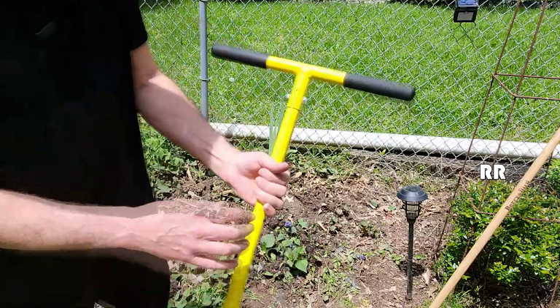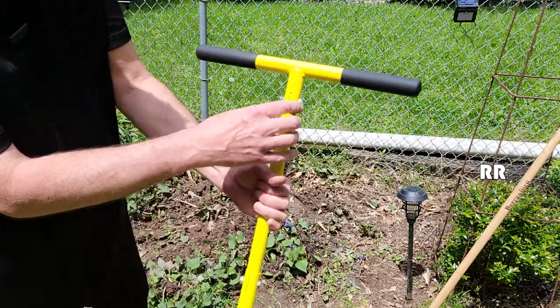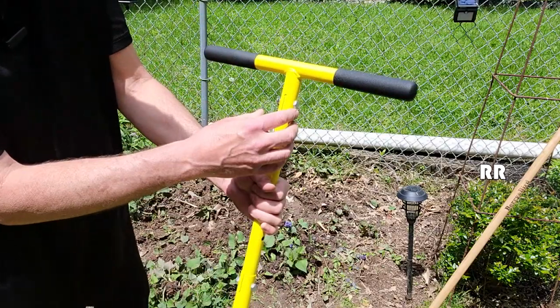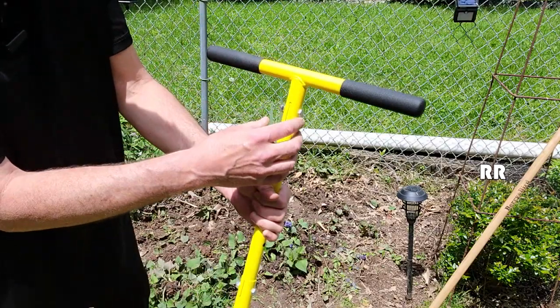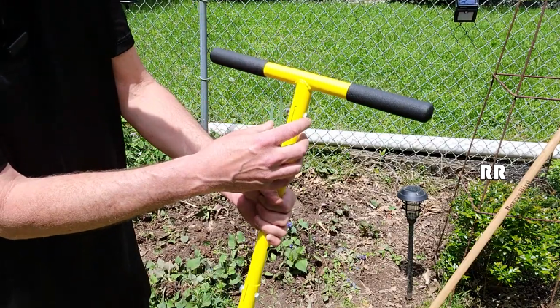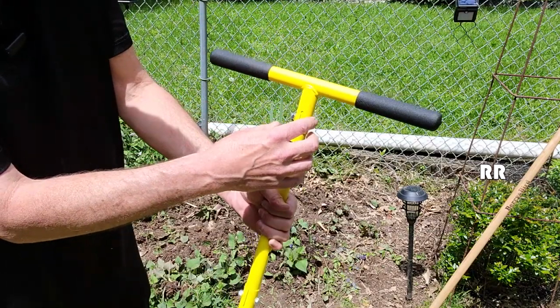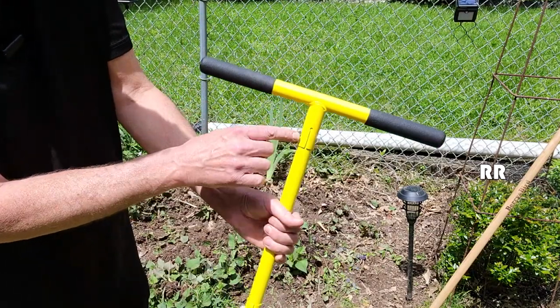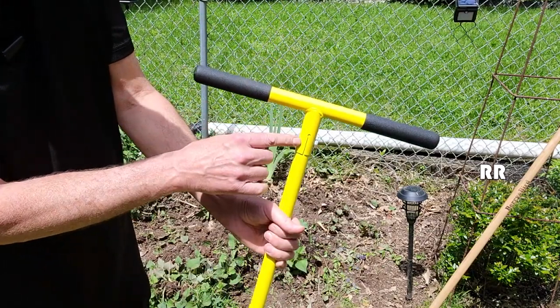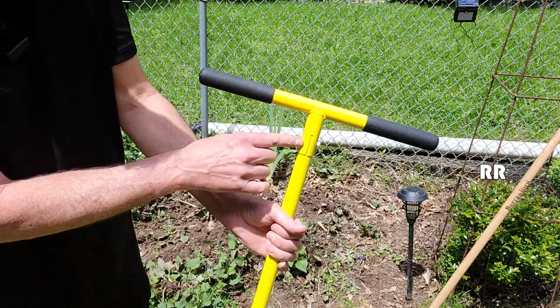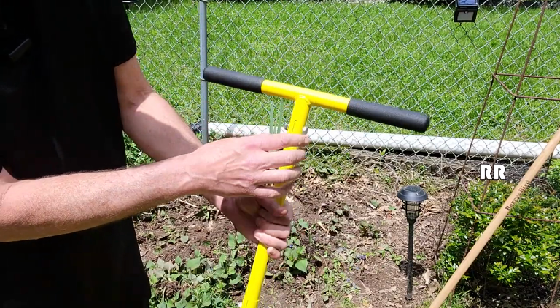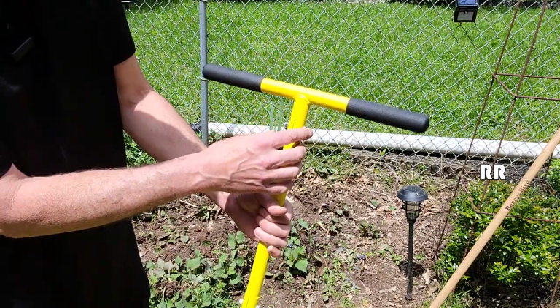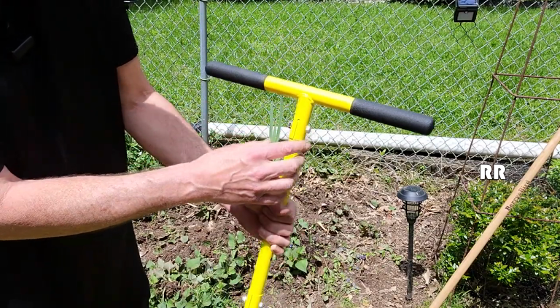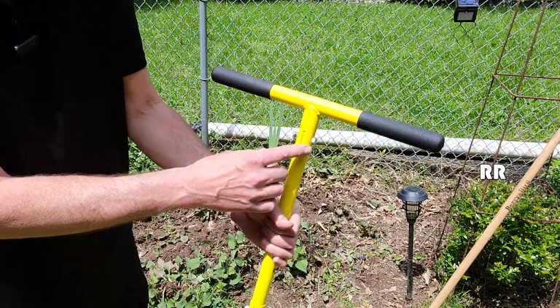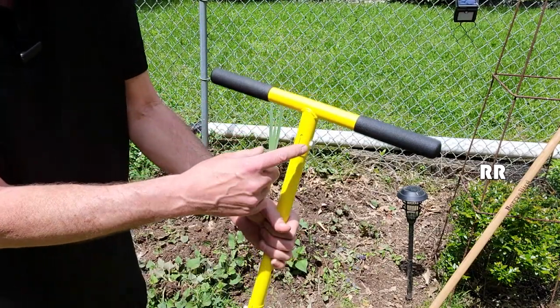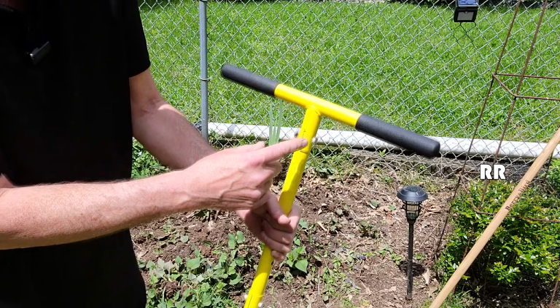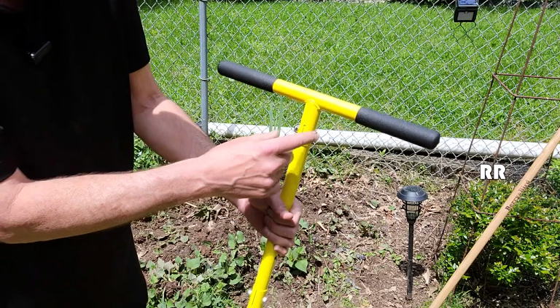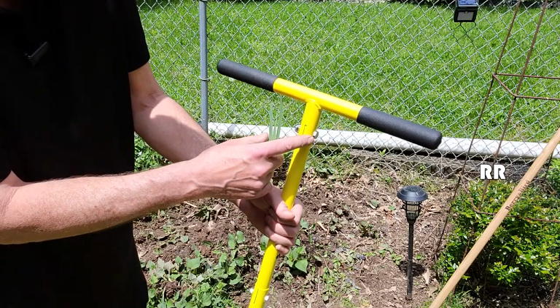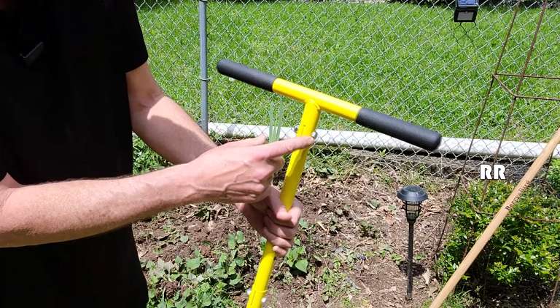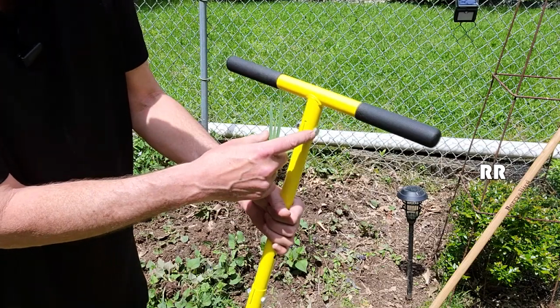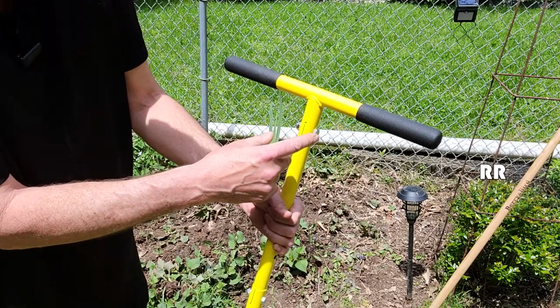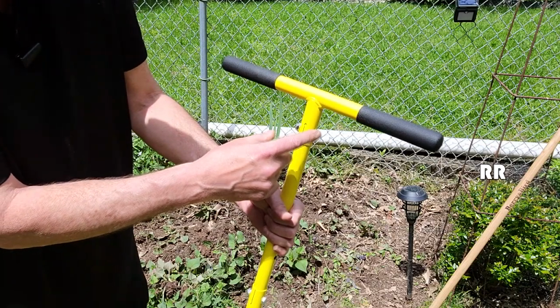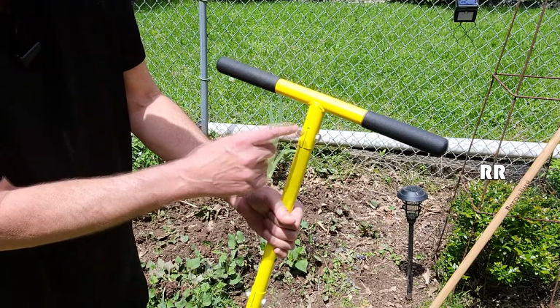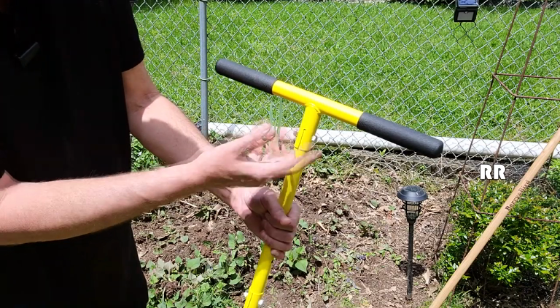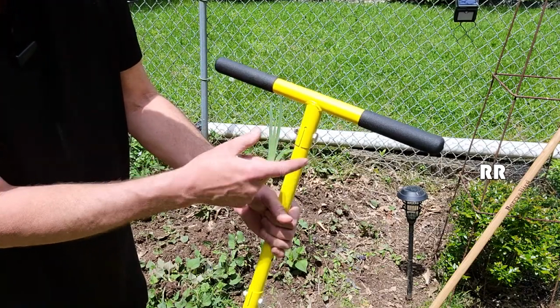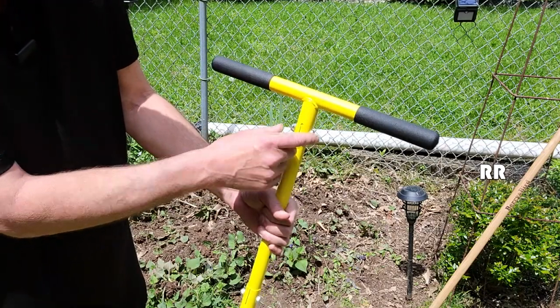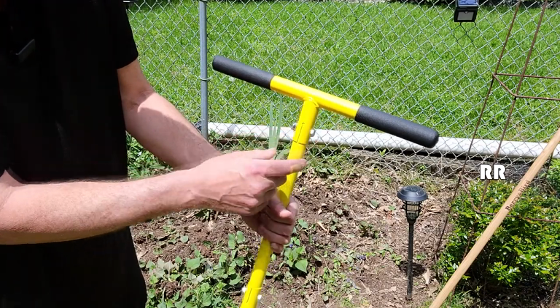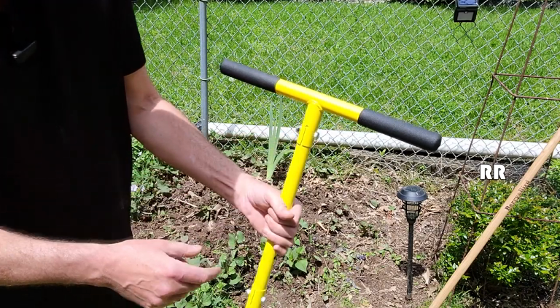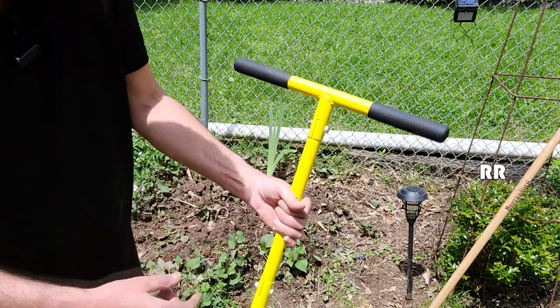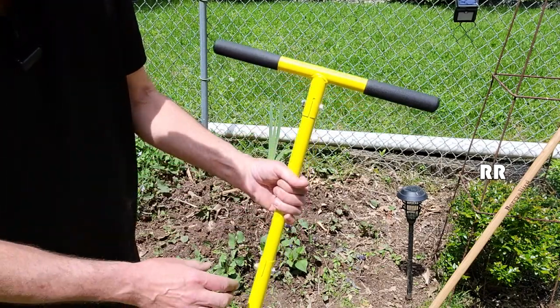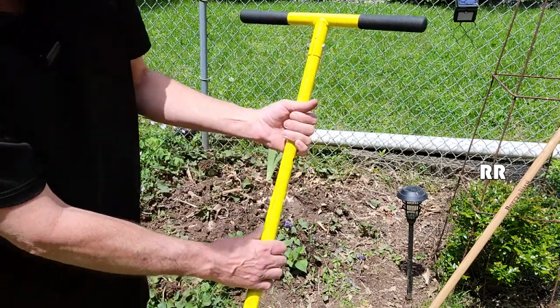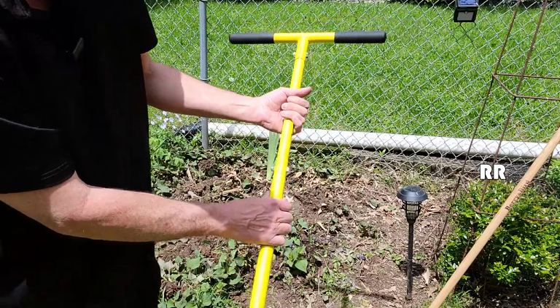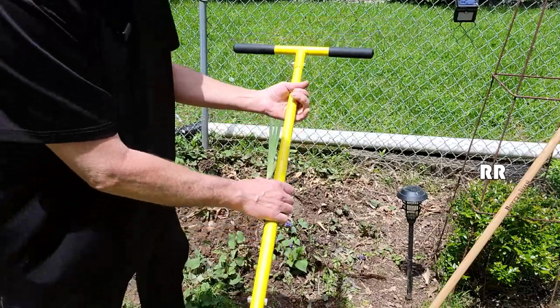They give you the screws for it, with a locking nut, which makes it really easy to put on. They give you the wrenches to put it on, but a half inch or 13 millimeter socket is what I used. Made real quick work of it.